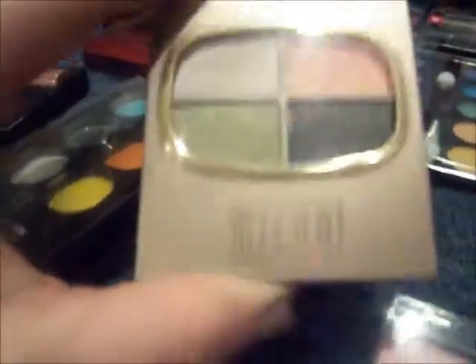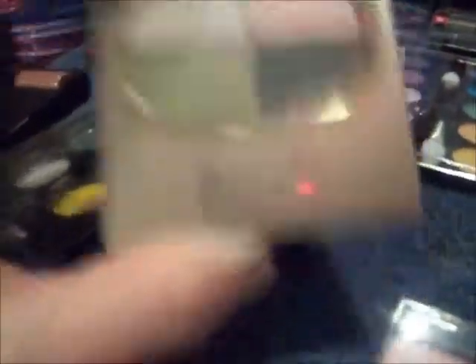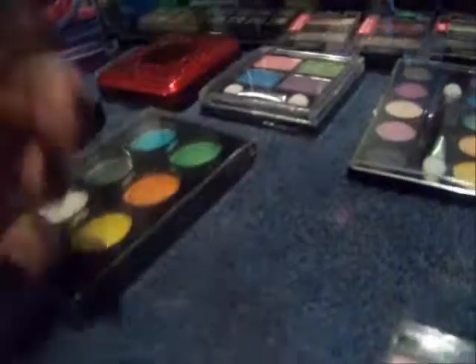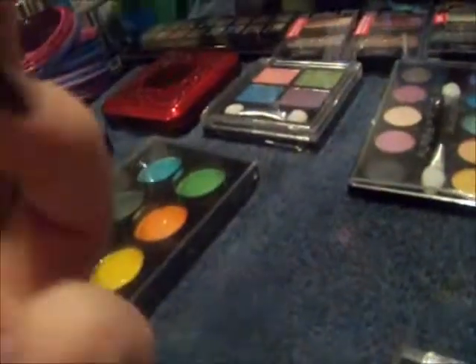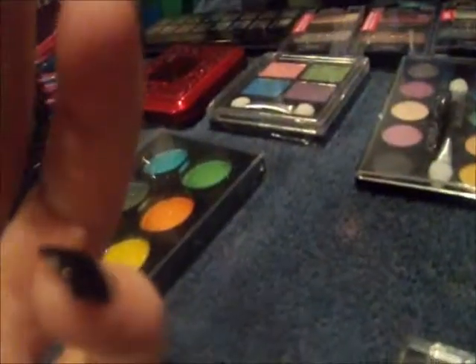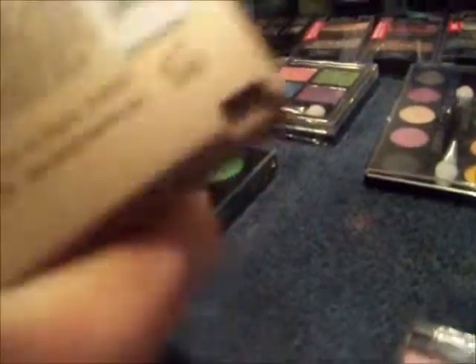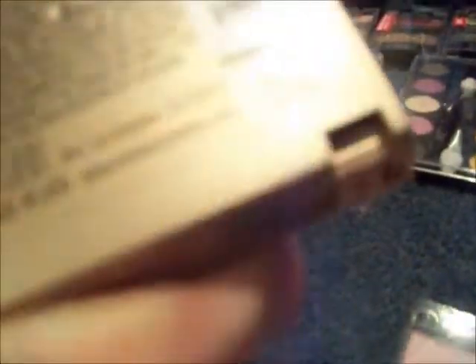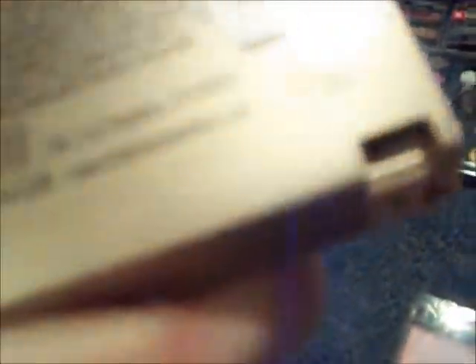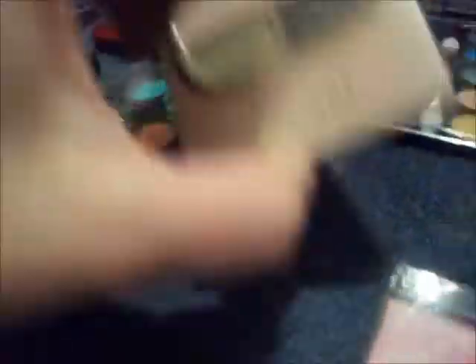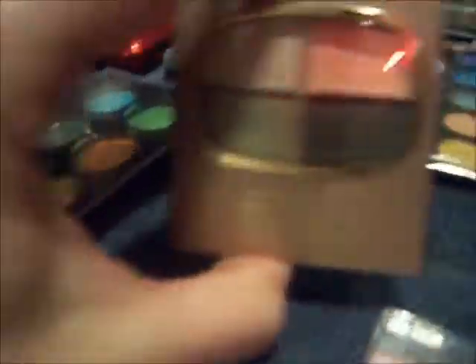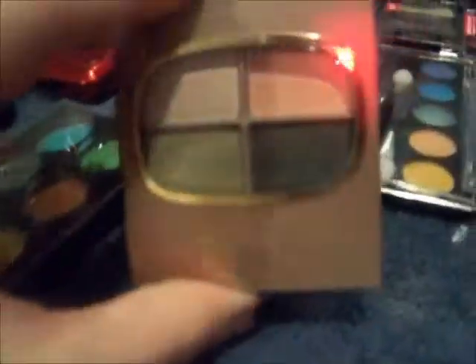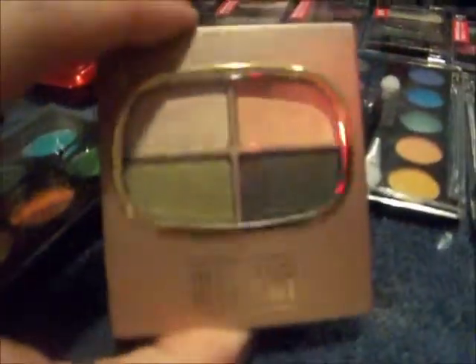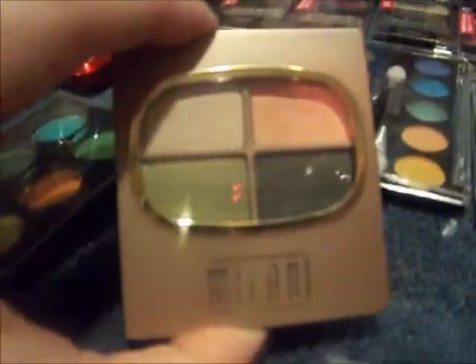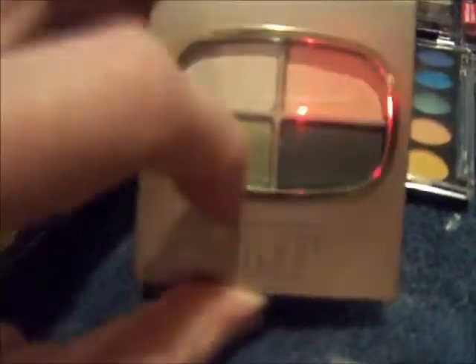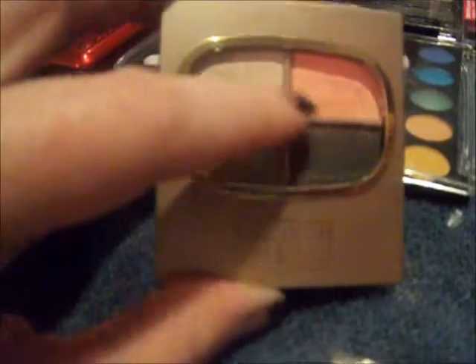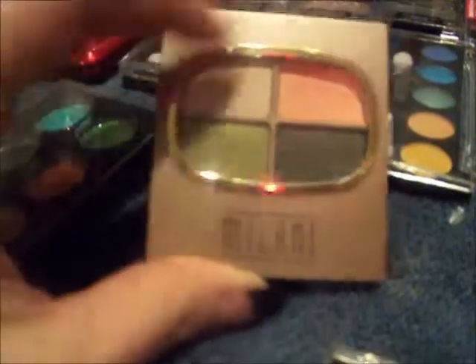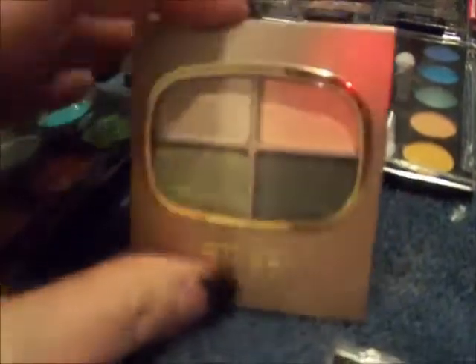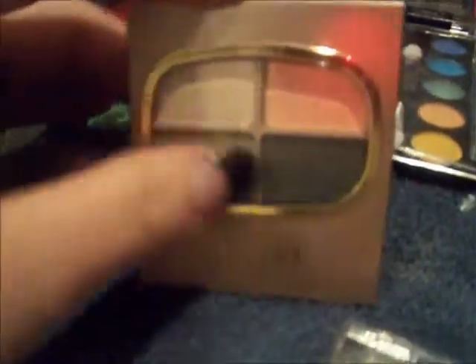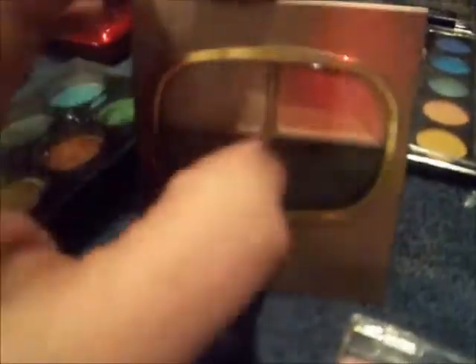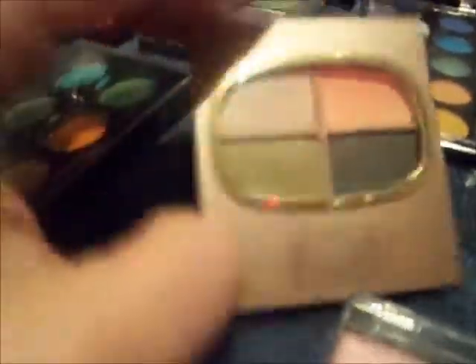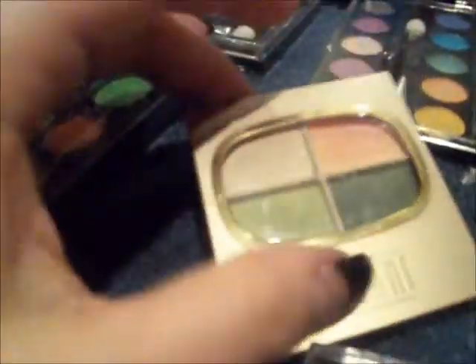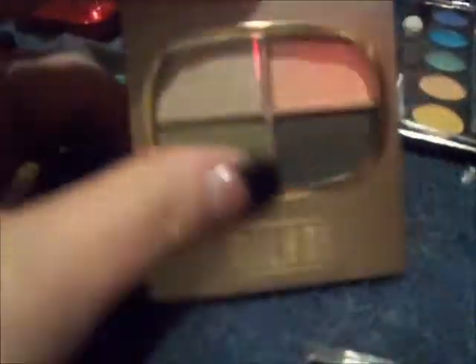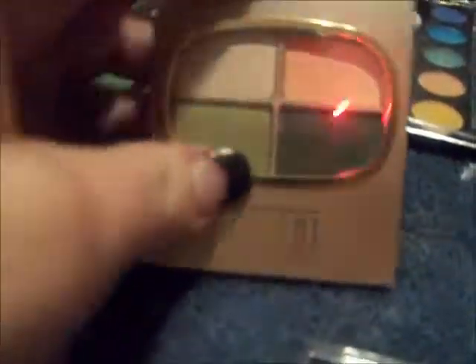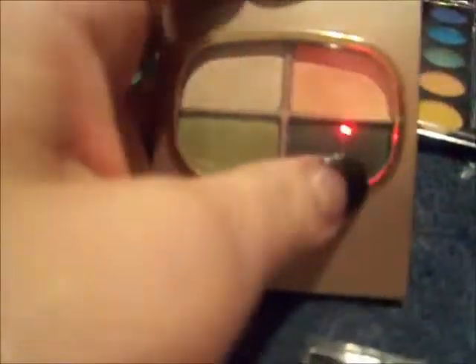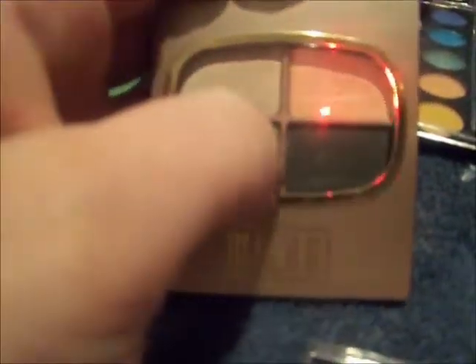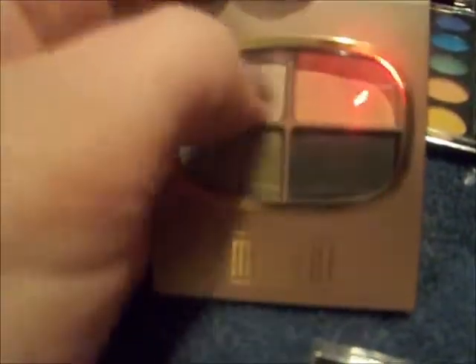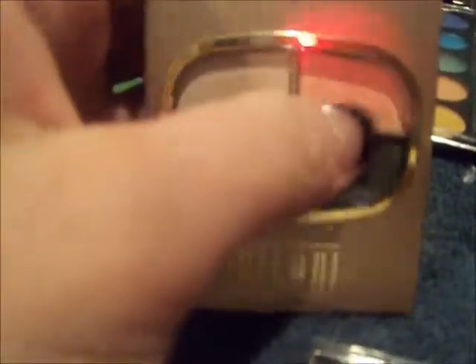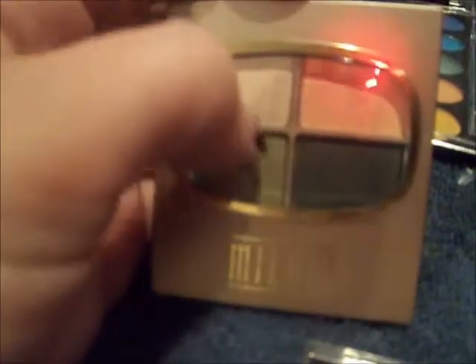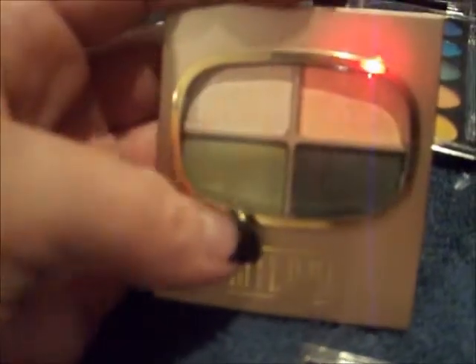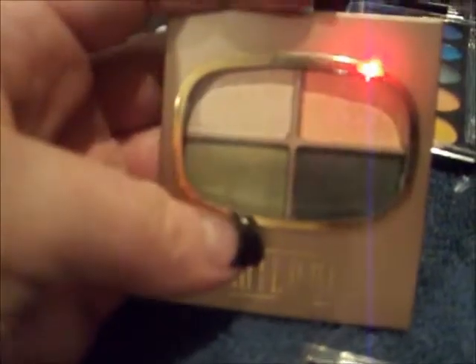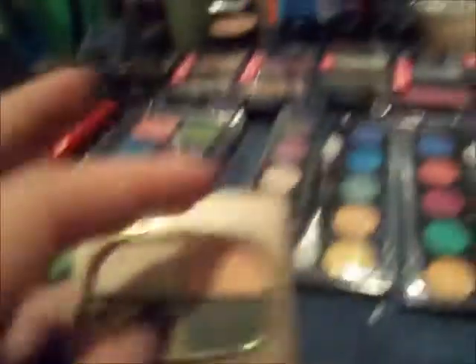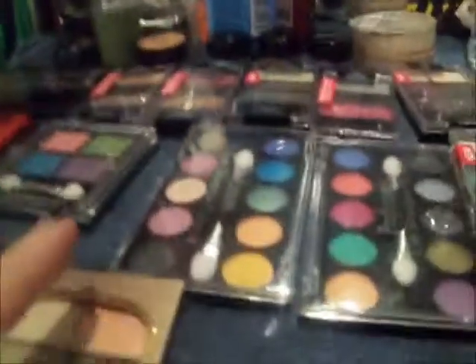This is from Milani, and this is called Desert Suede. They are very pretty. I've actually used these and the colors come on really well. It comes with two types of greens and then two beiges up there.